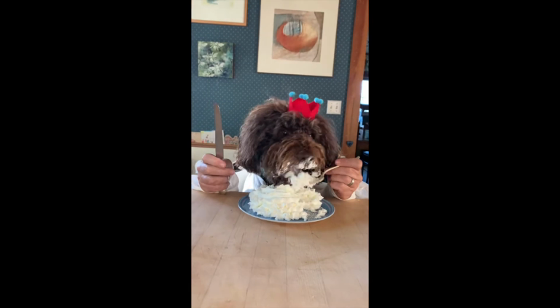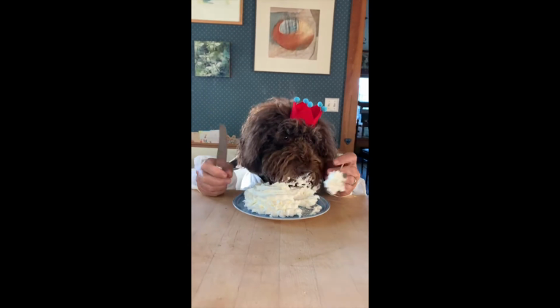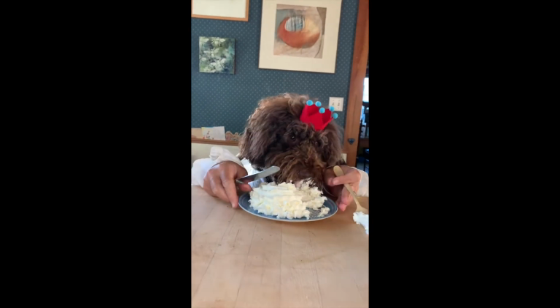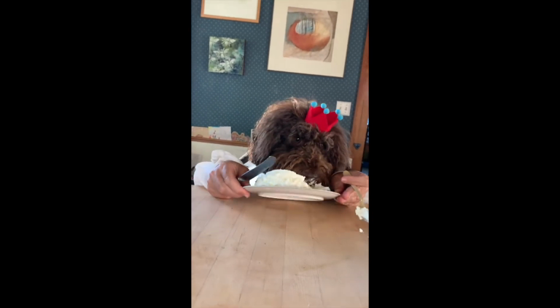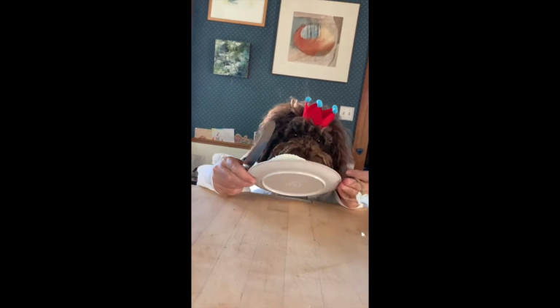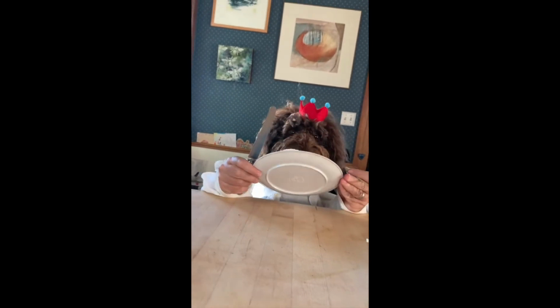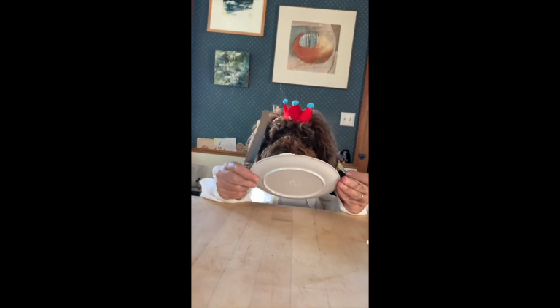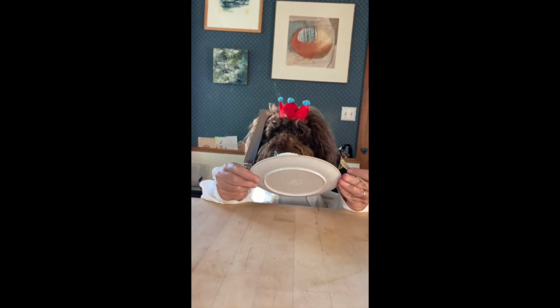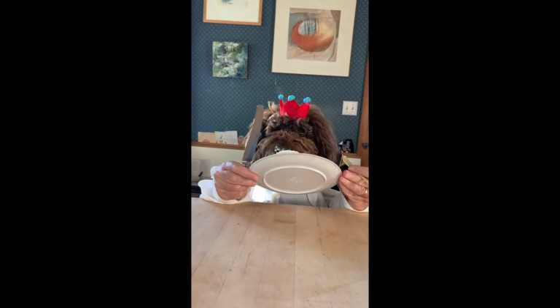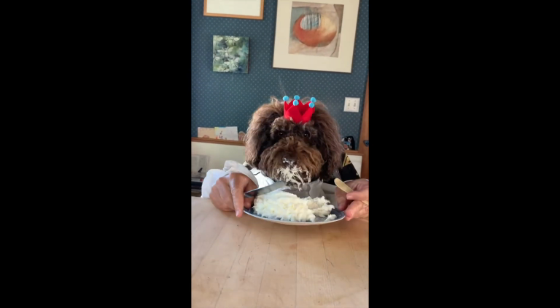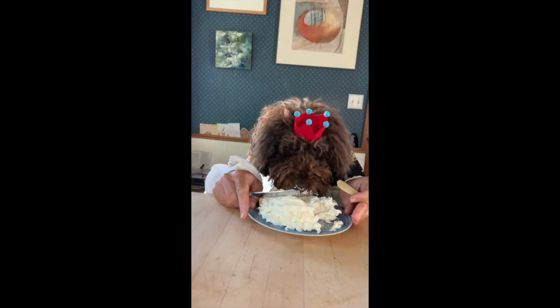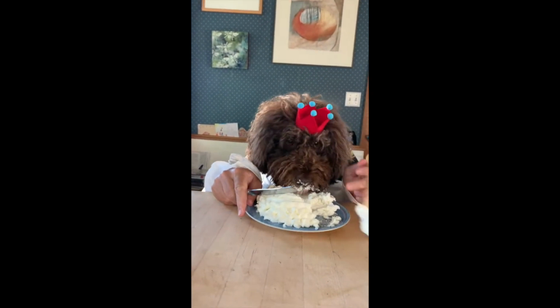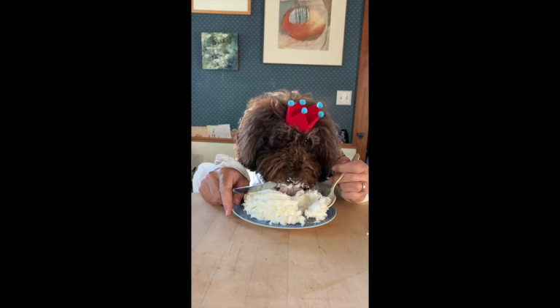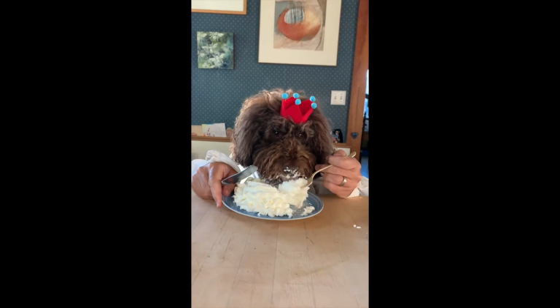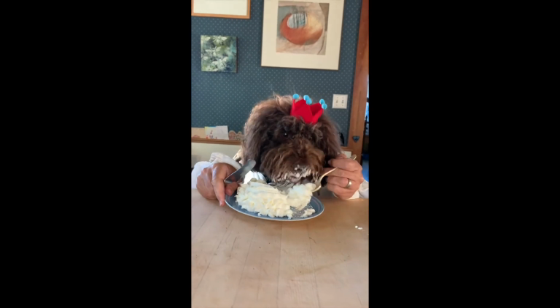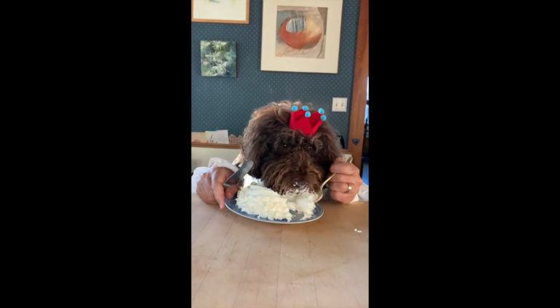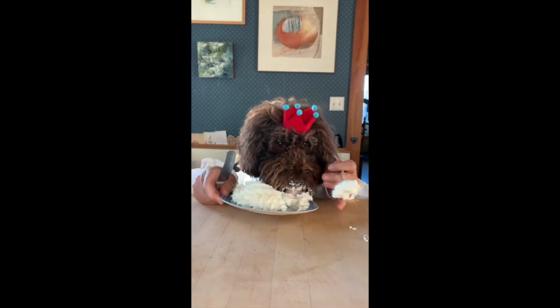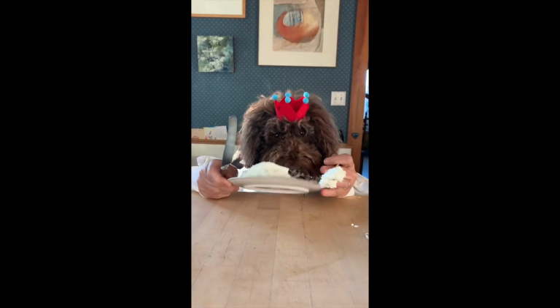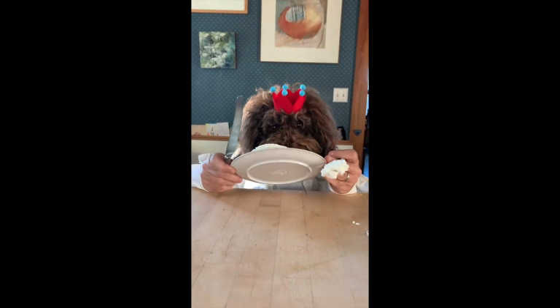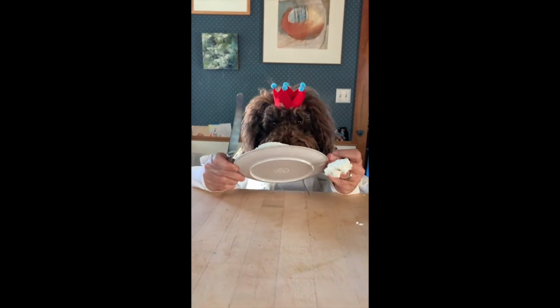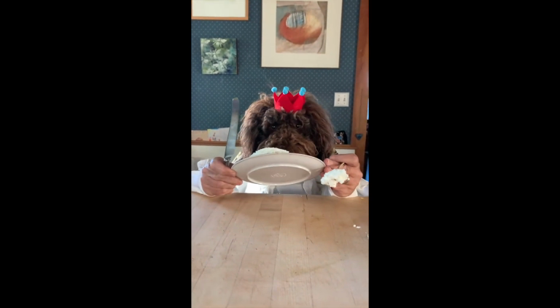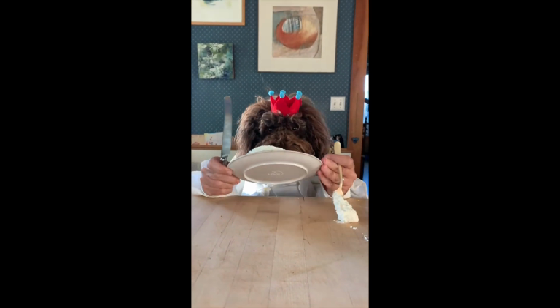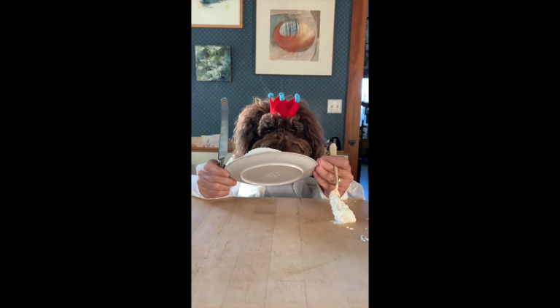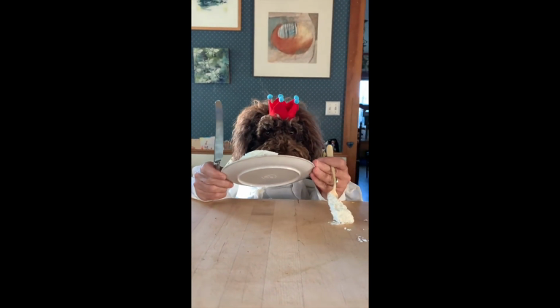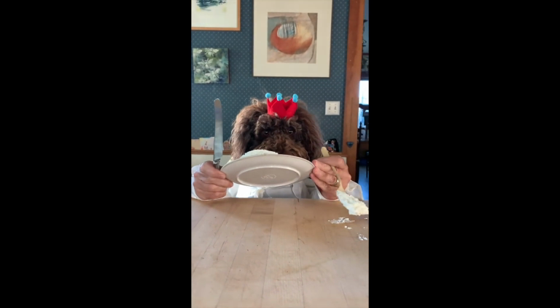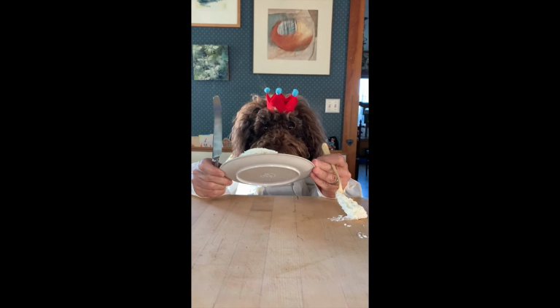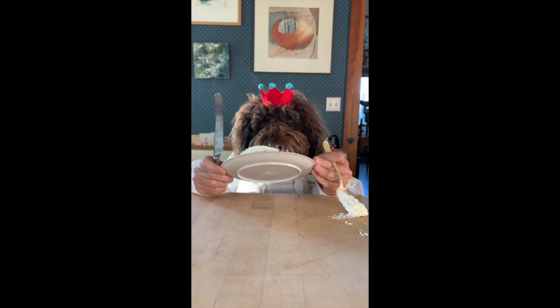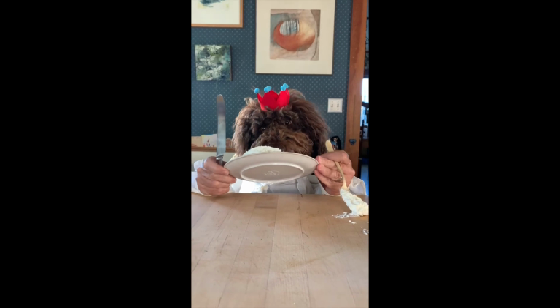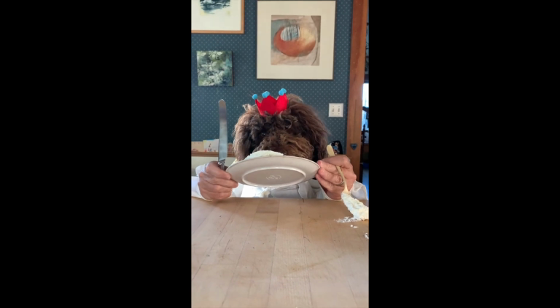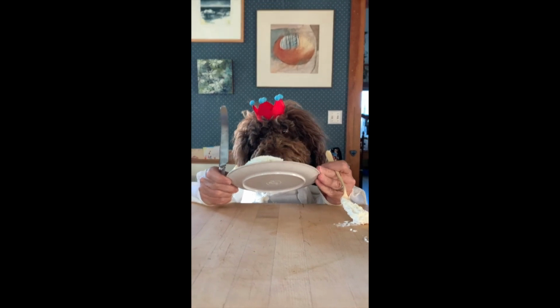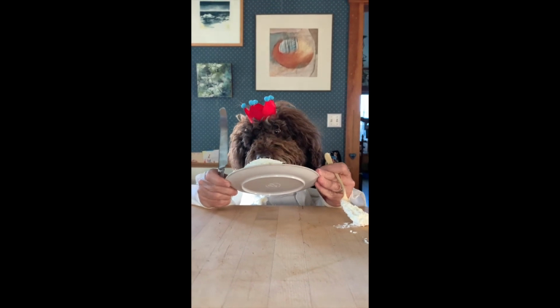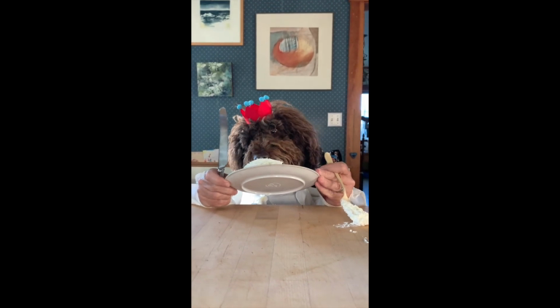Oh, you're enjoying it. I can see that you're really enjoying it. Where are your table manners? Oh my goodness. Okay, everybody, I think the pavlova was good. Yeah, it's good.